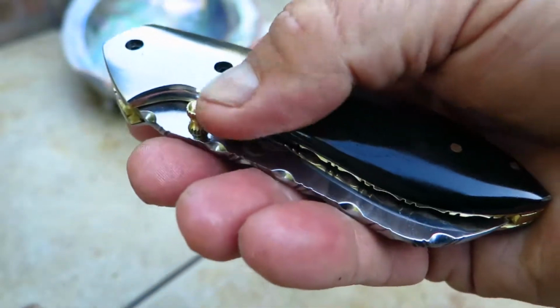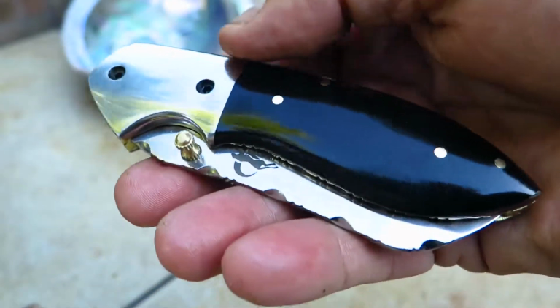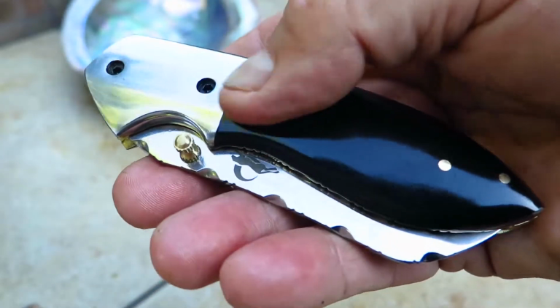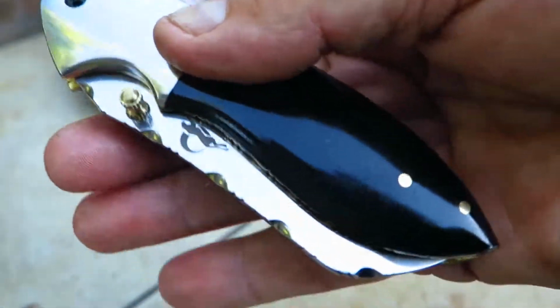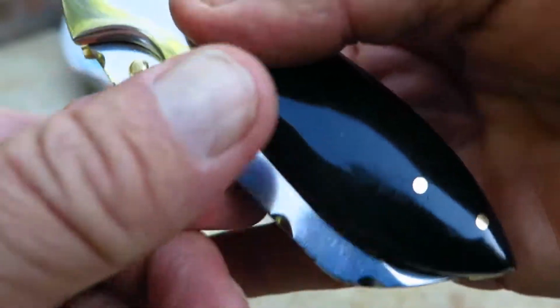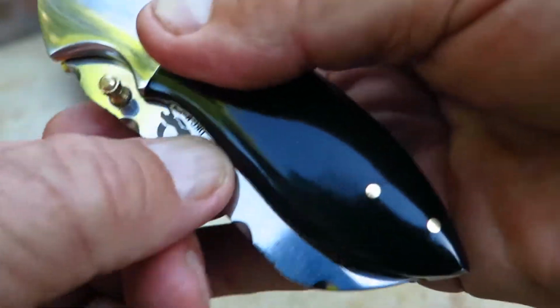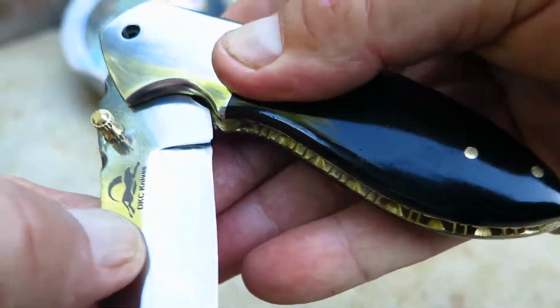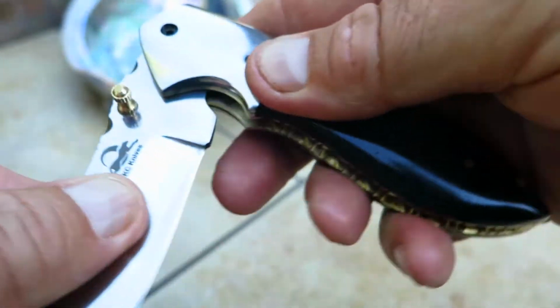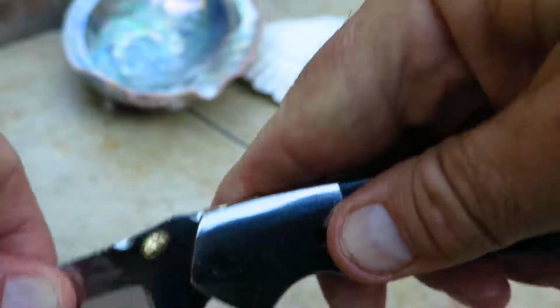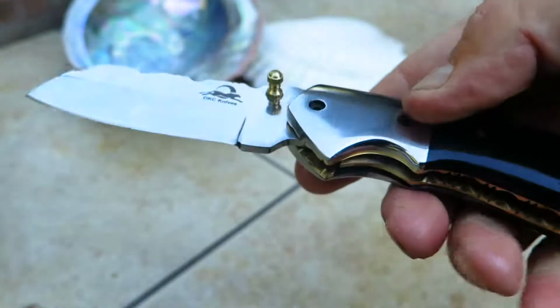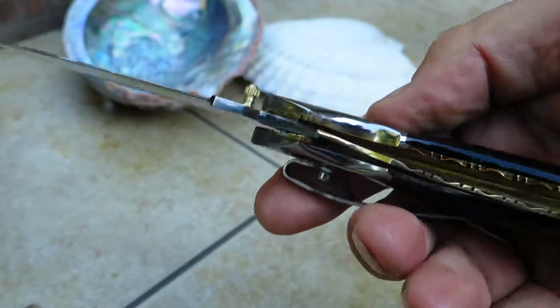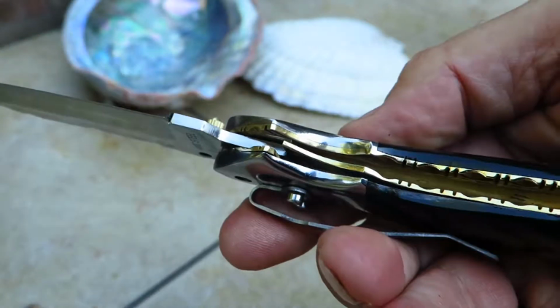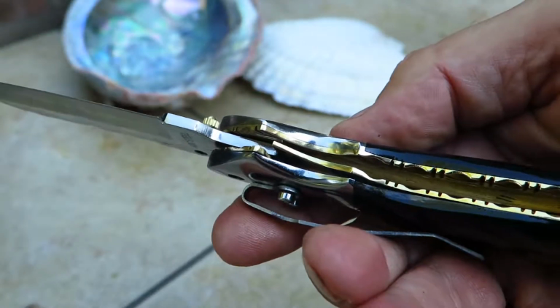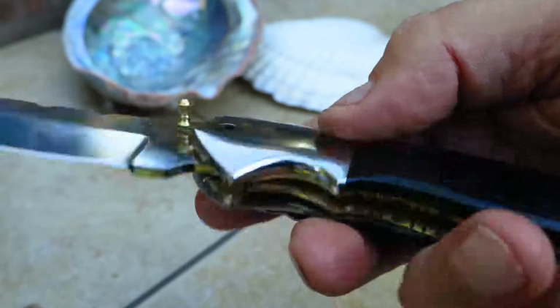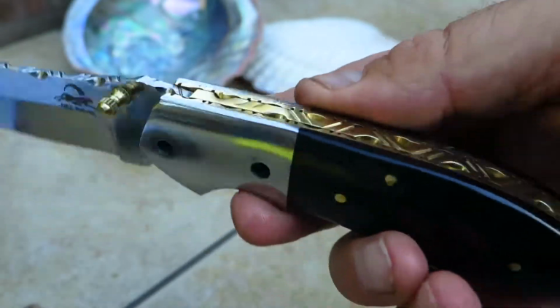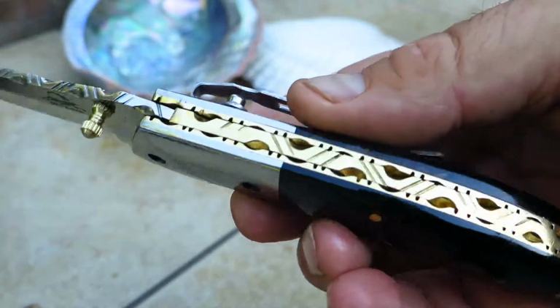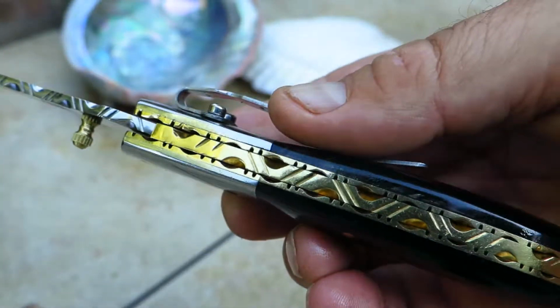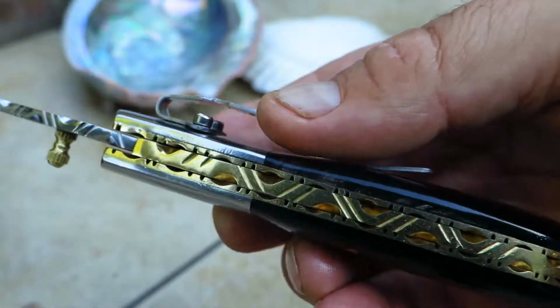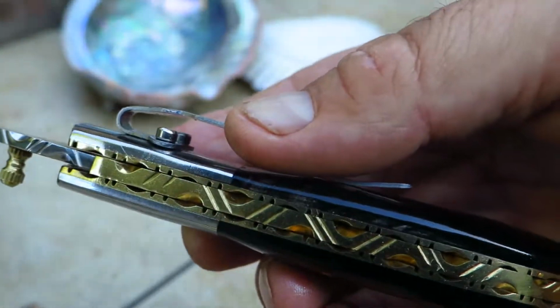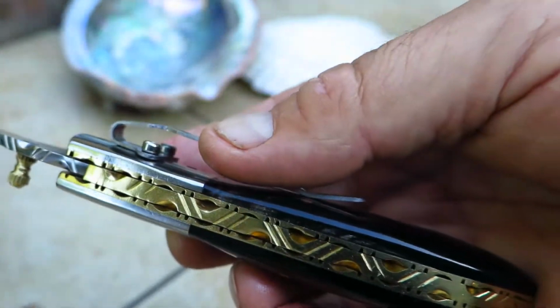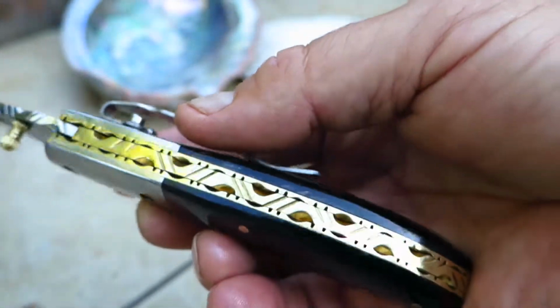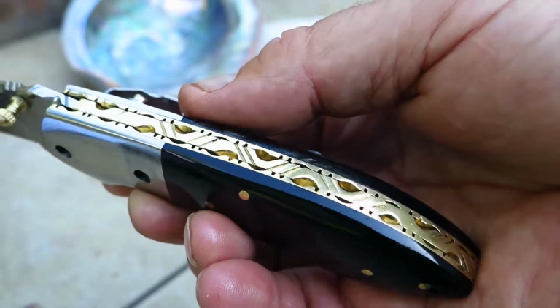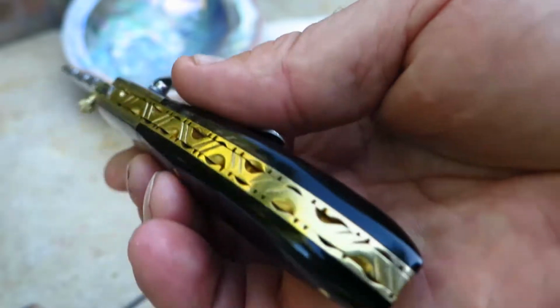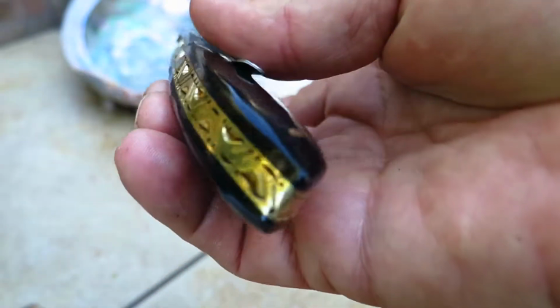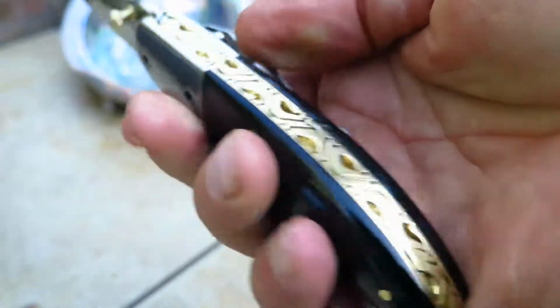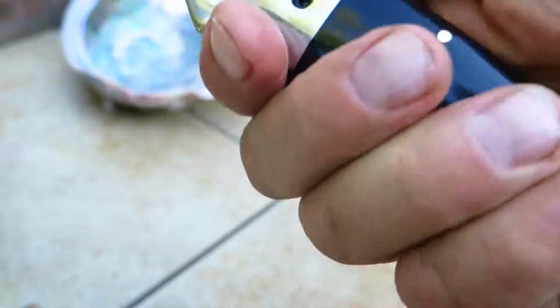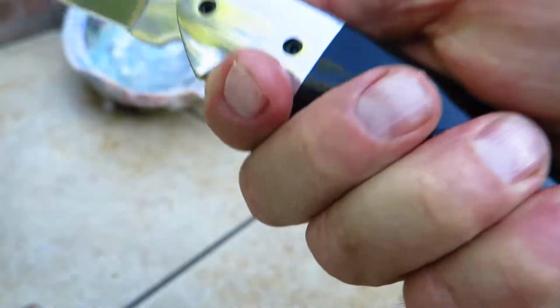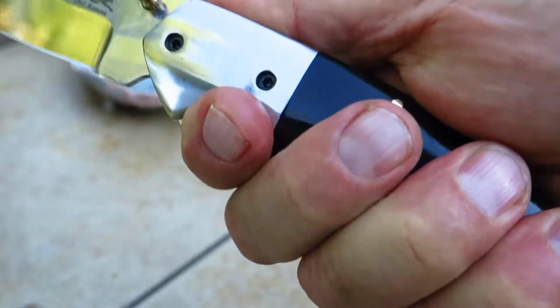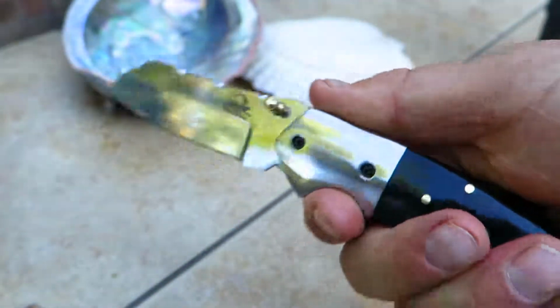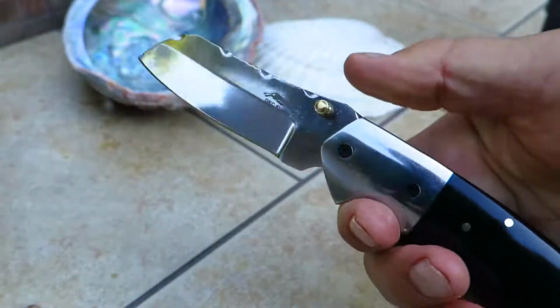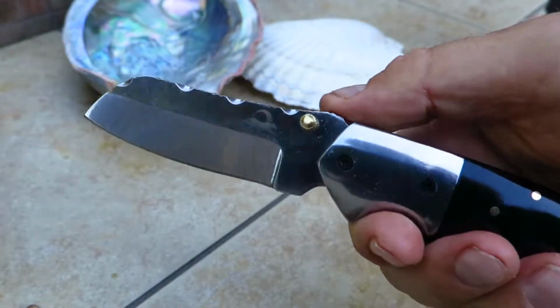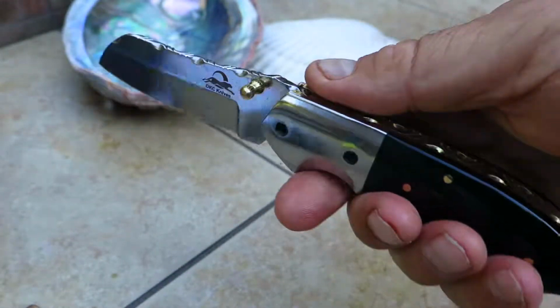440C stainless steel — let's put that on display. You can see the nice brass liner and all the beautiful file work that goes along with it in the back. It's a good heavy piece, probably about 7 inches overall.